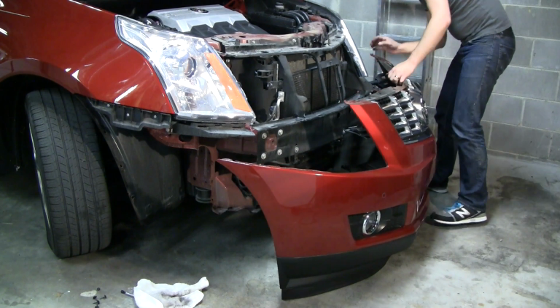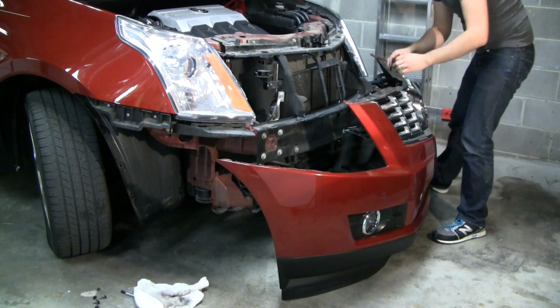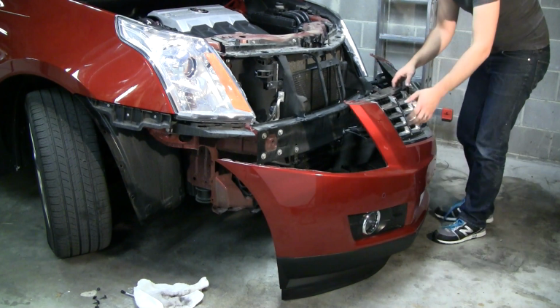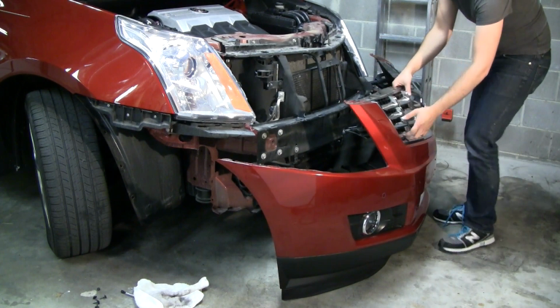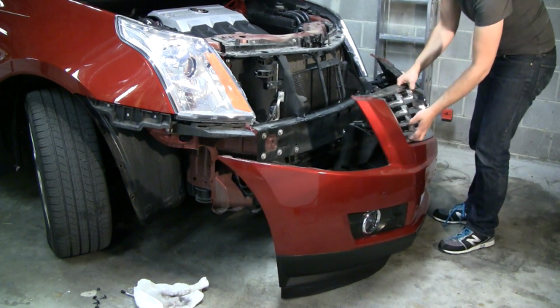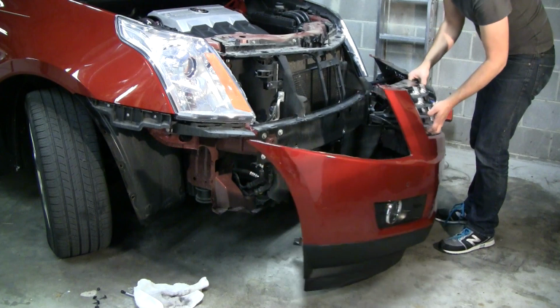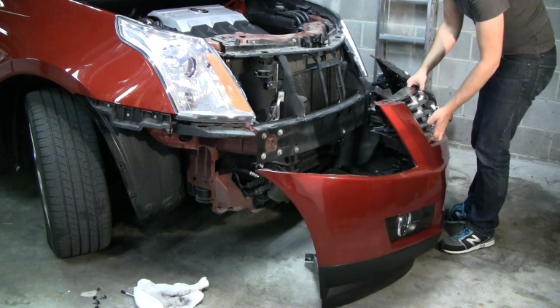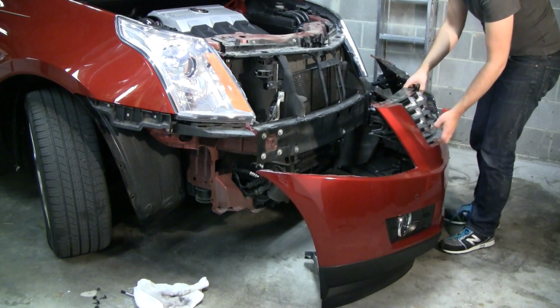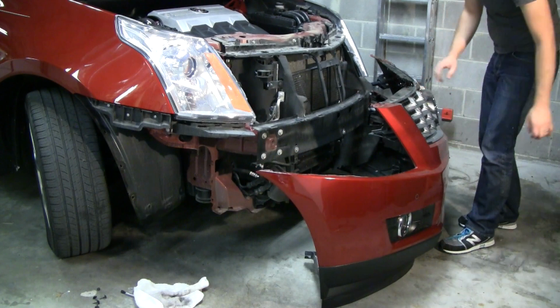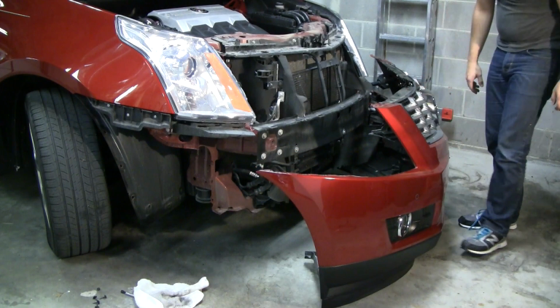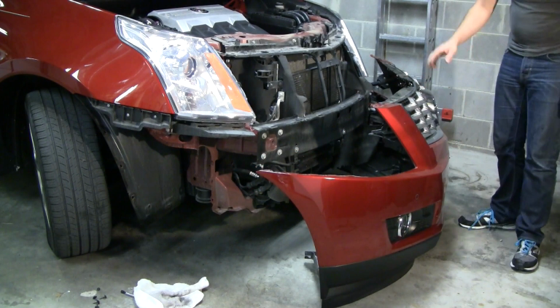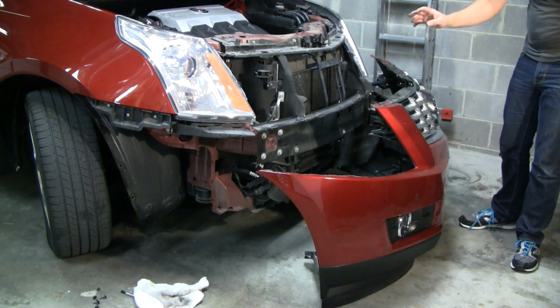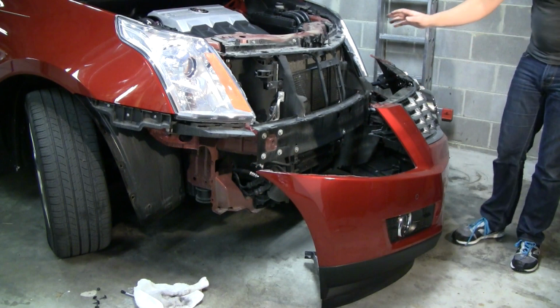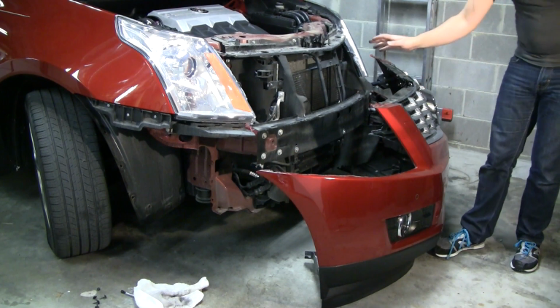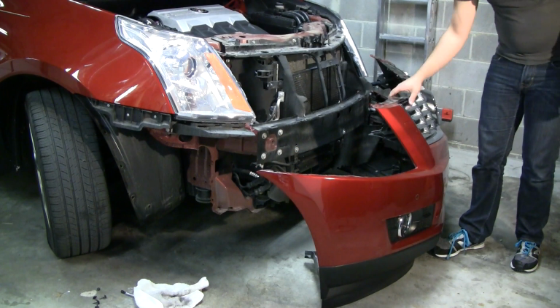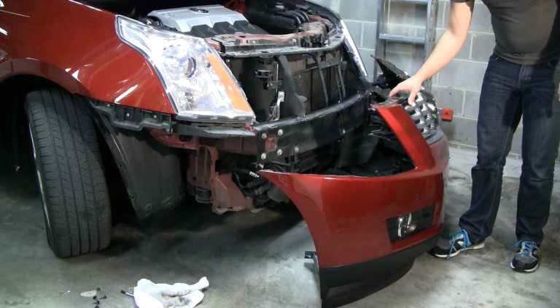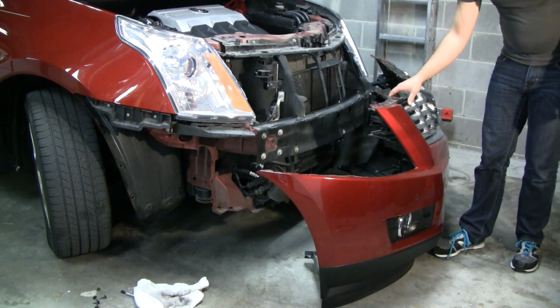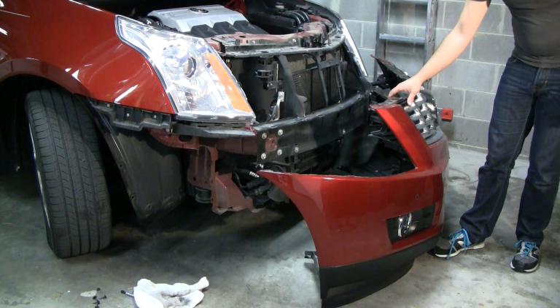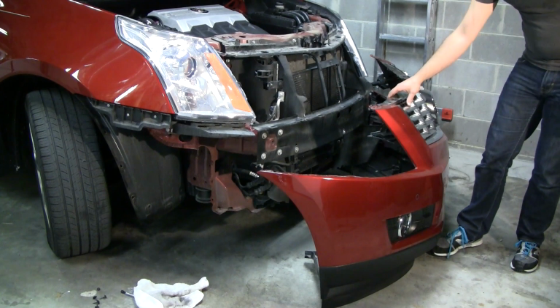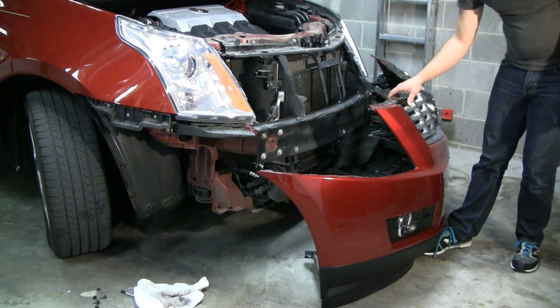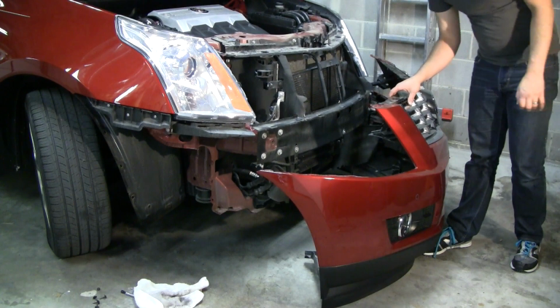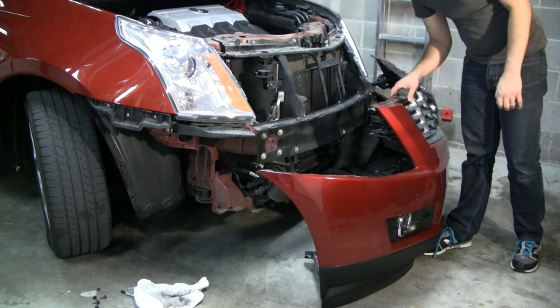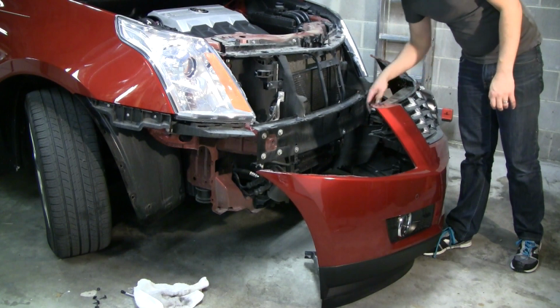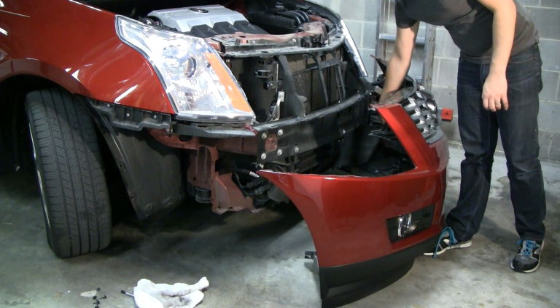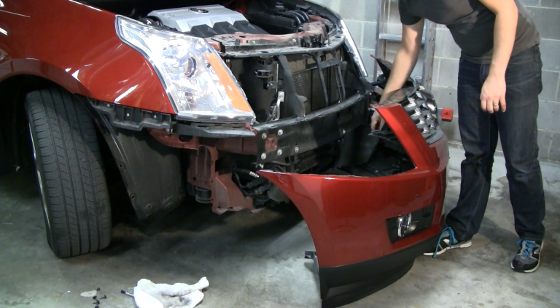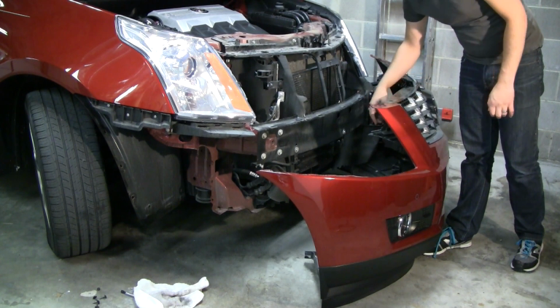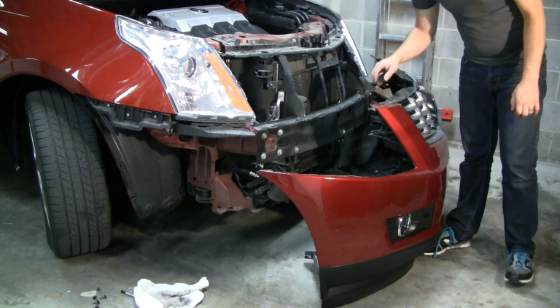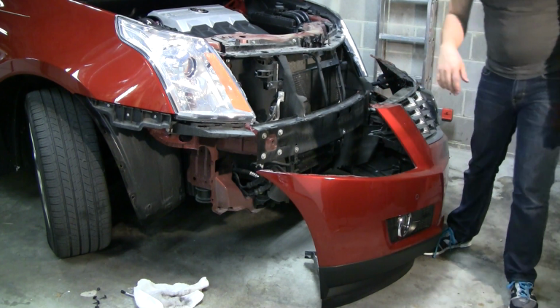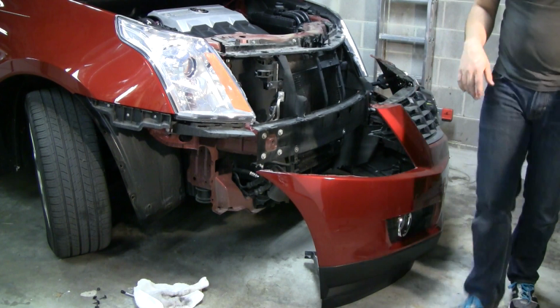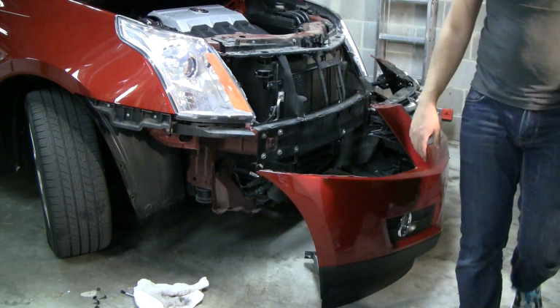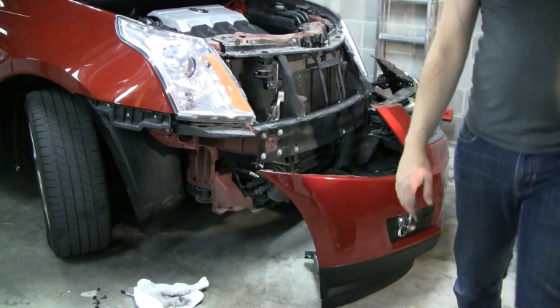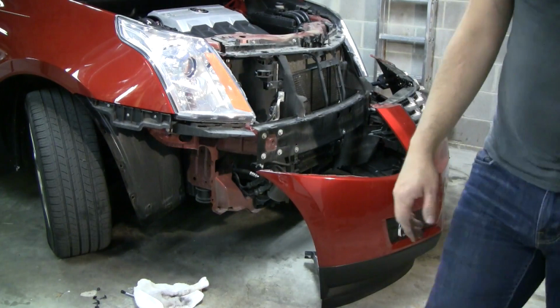And that gains us access to swap out the front top grille, bottom grille, and a whole mess of other stuff.